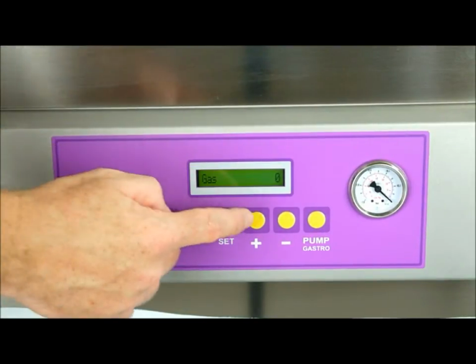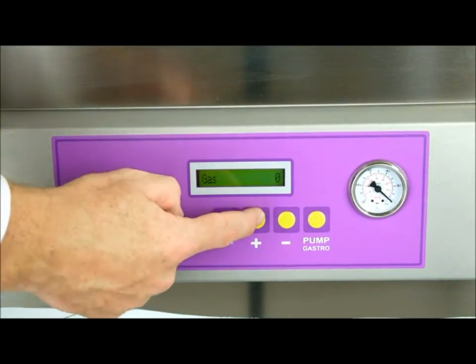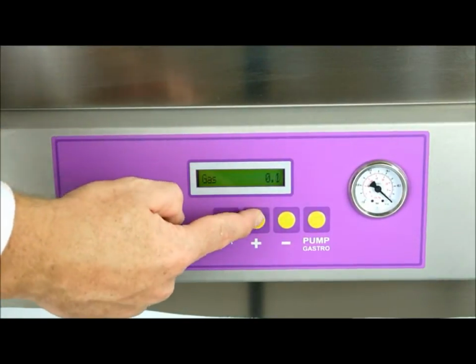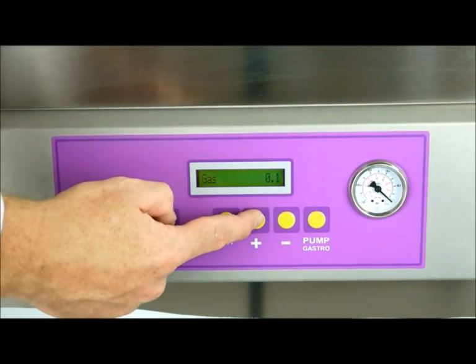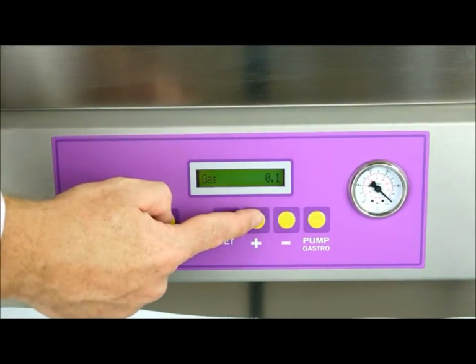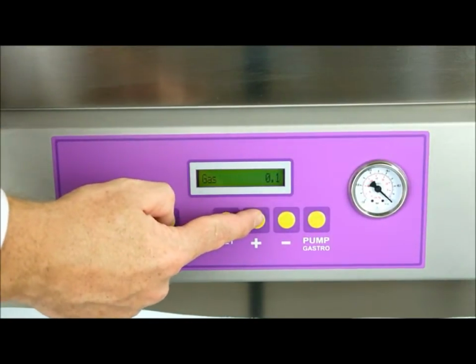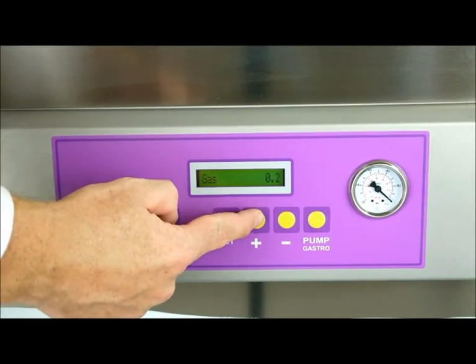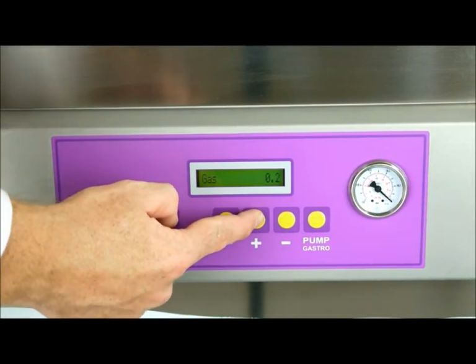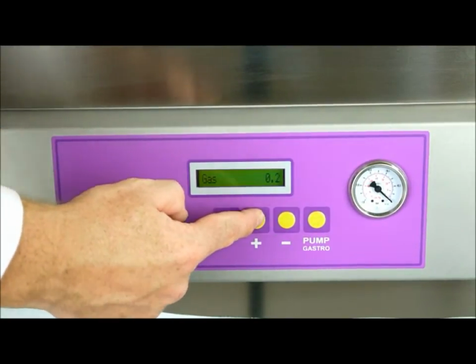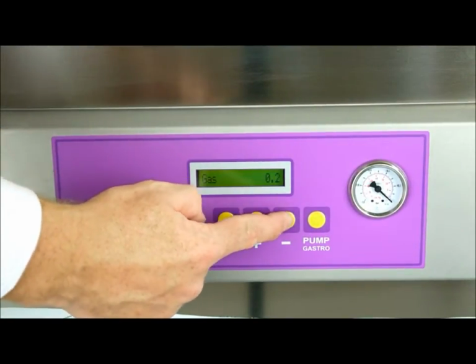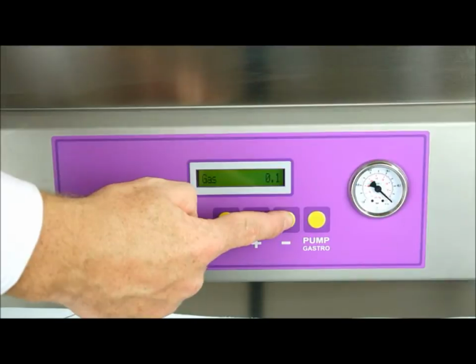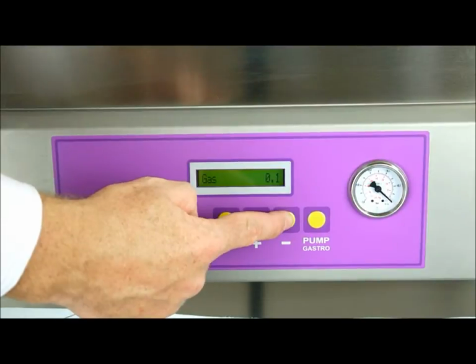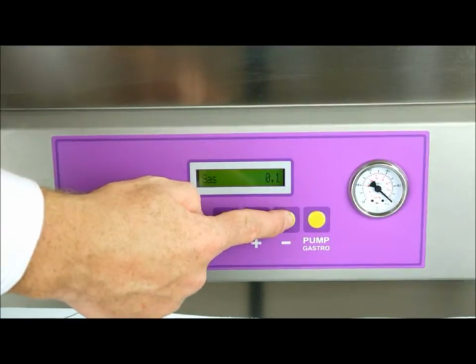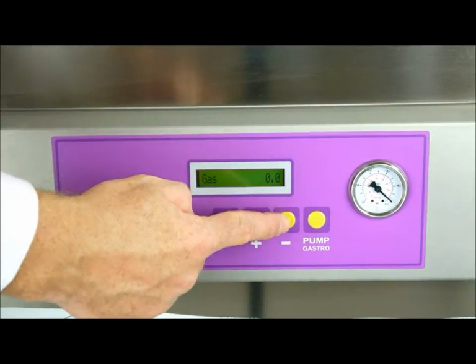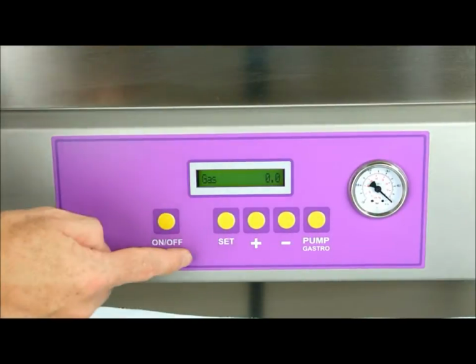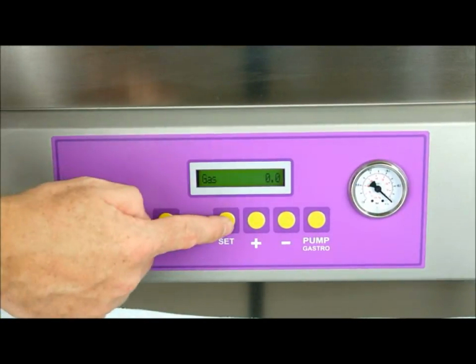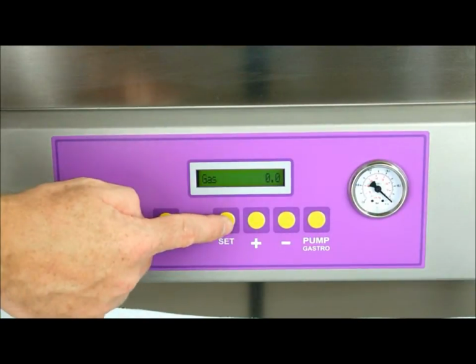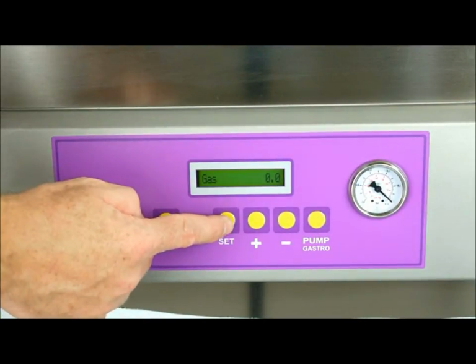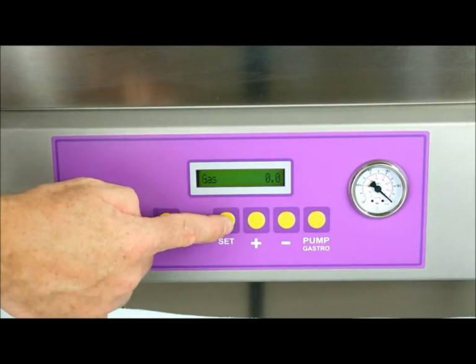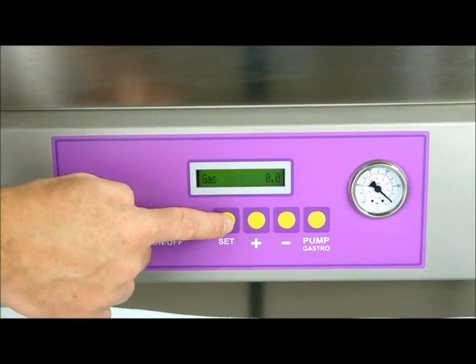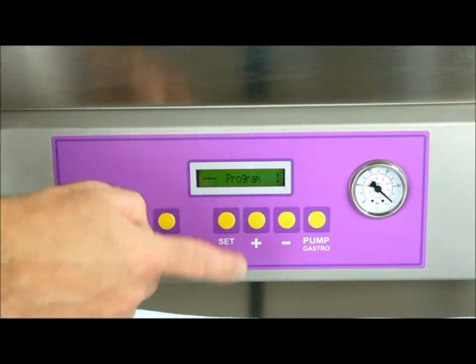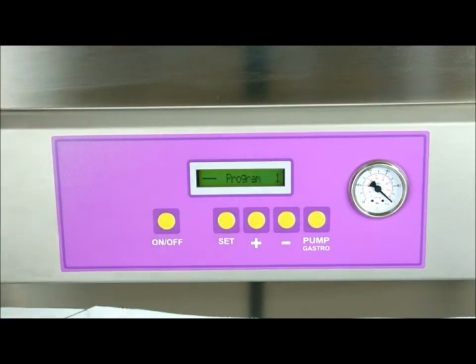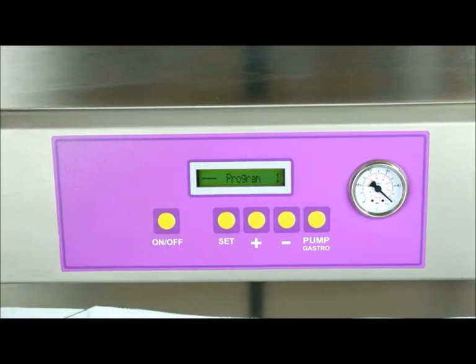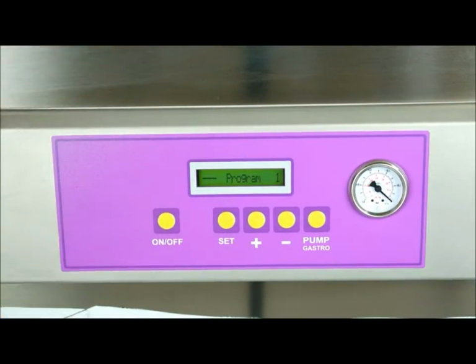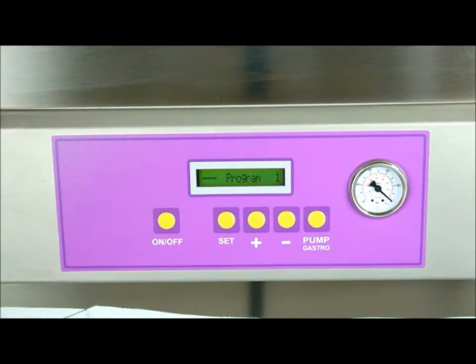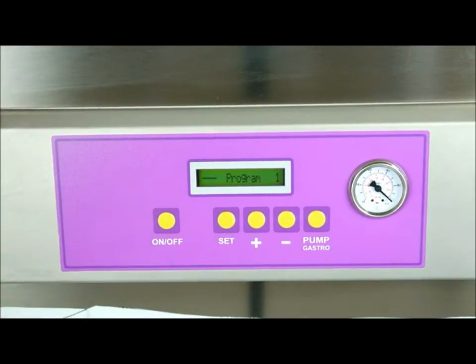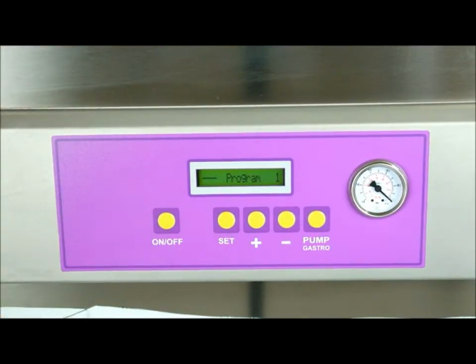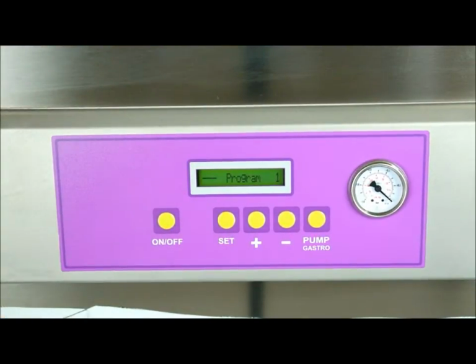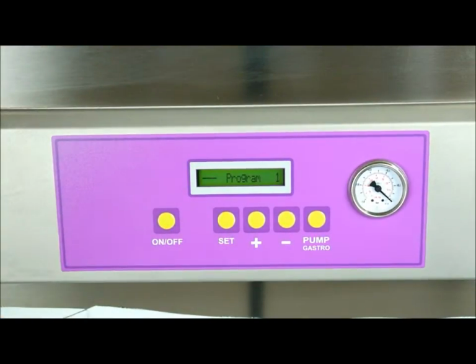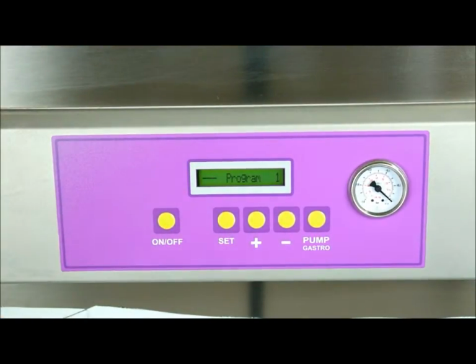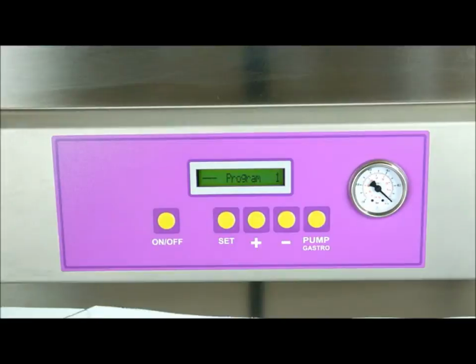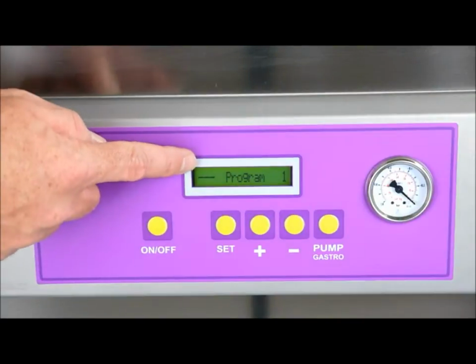This machine also comes standard with a gas reflush option. Simply choose your time for gas reflush and press set.